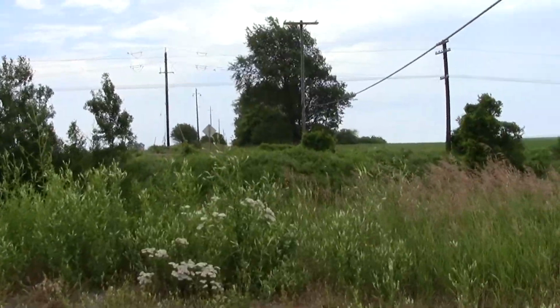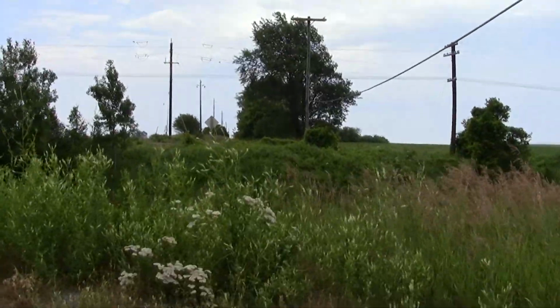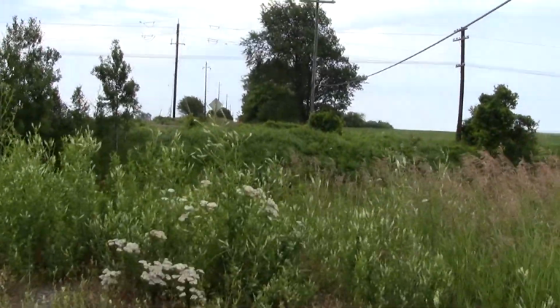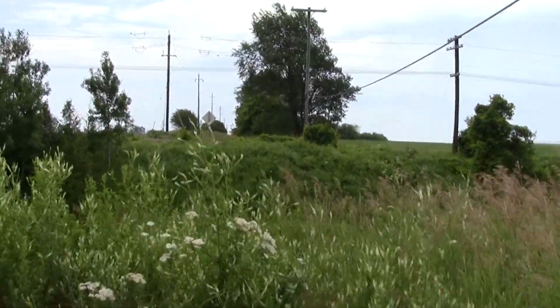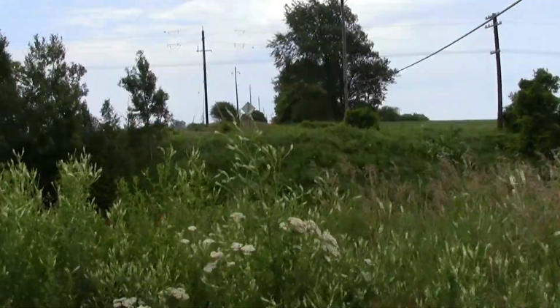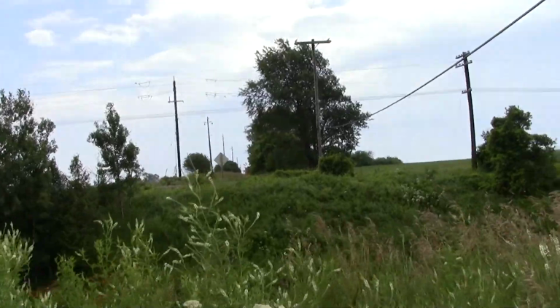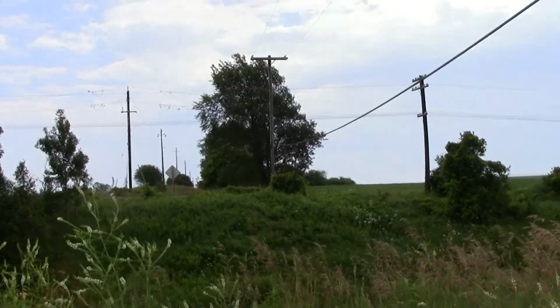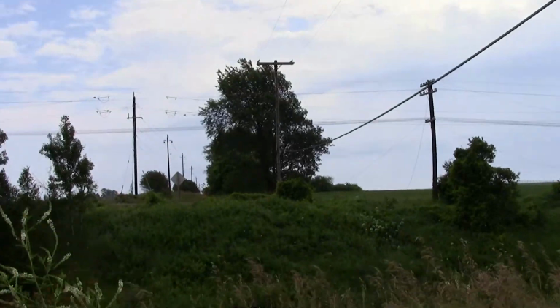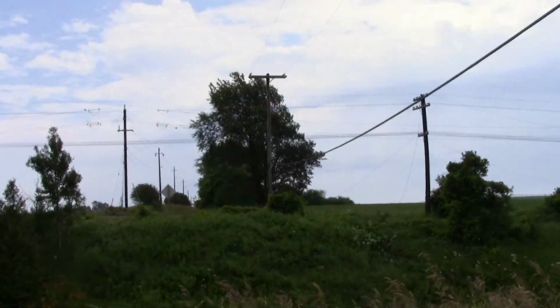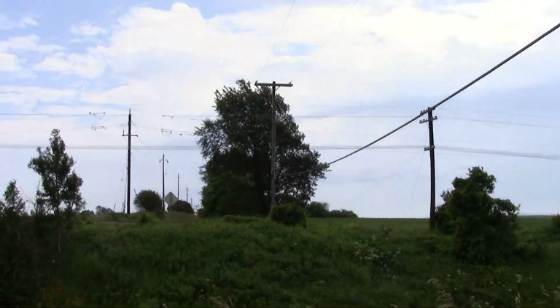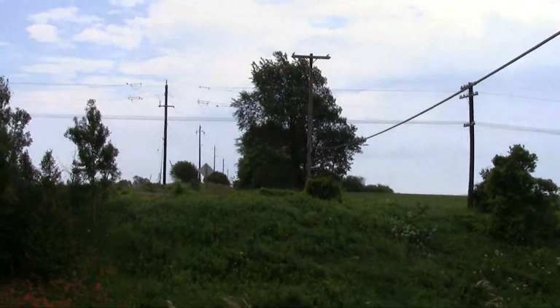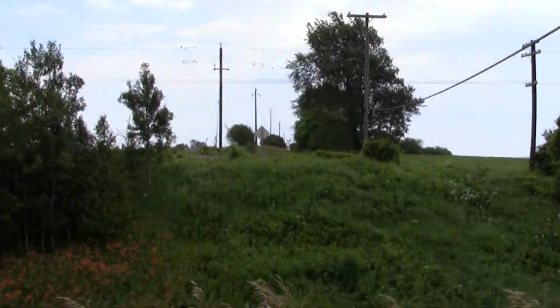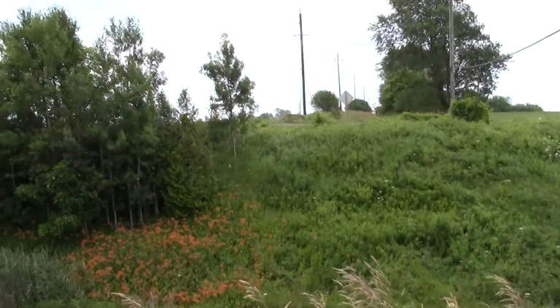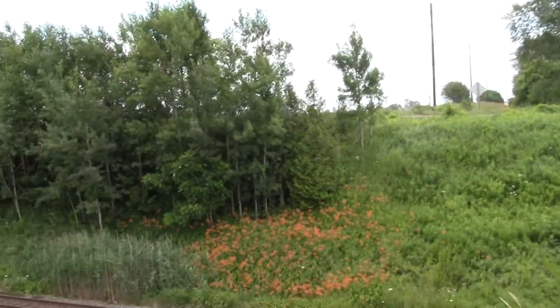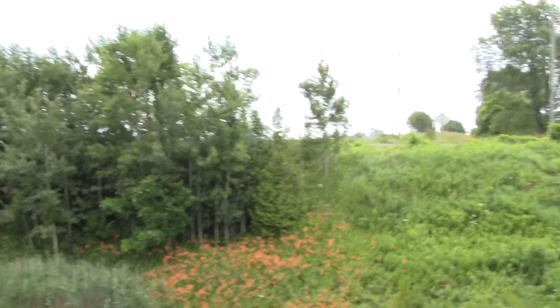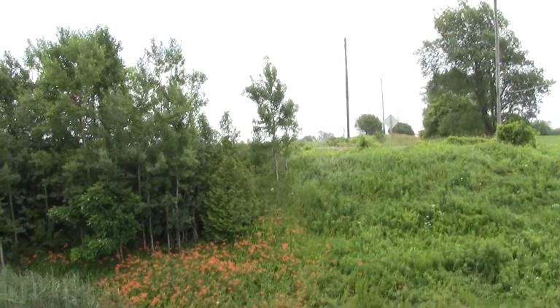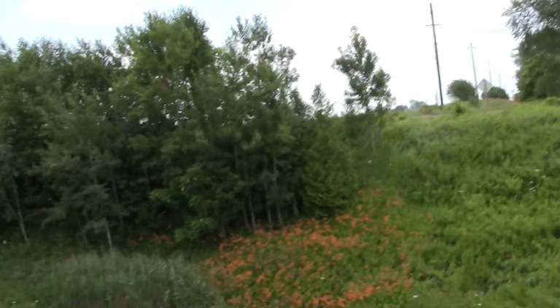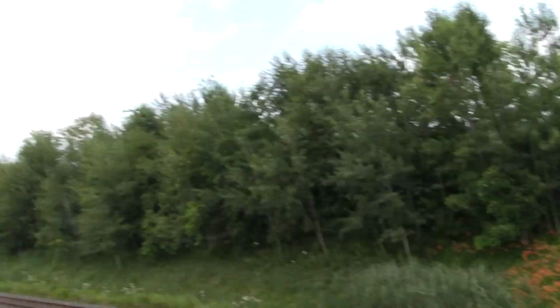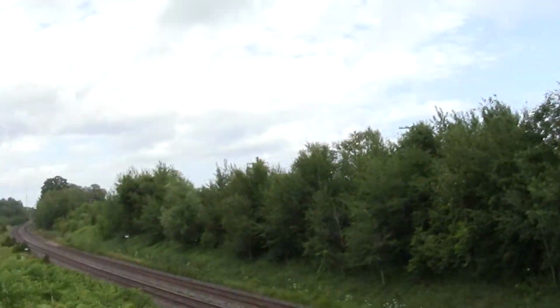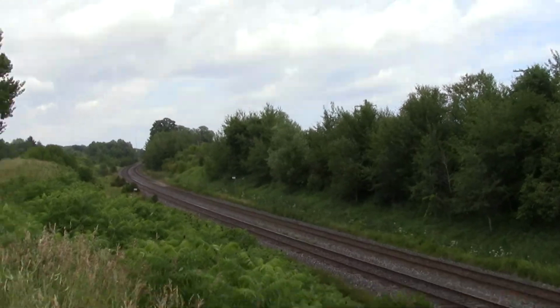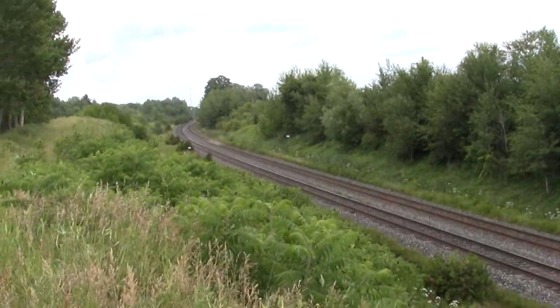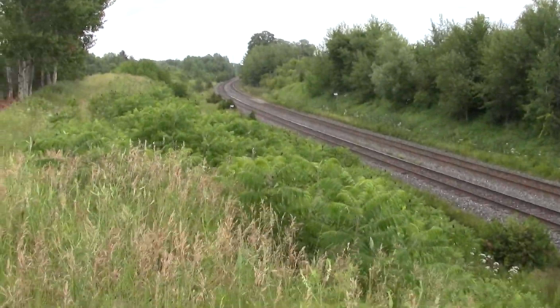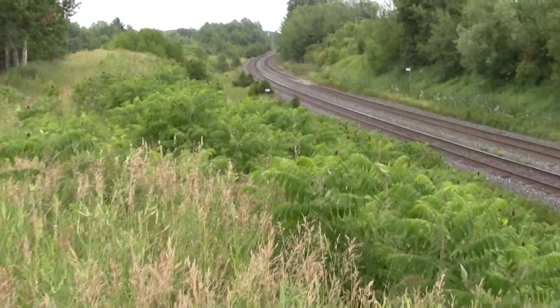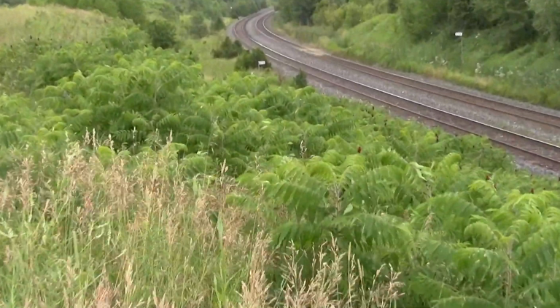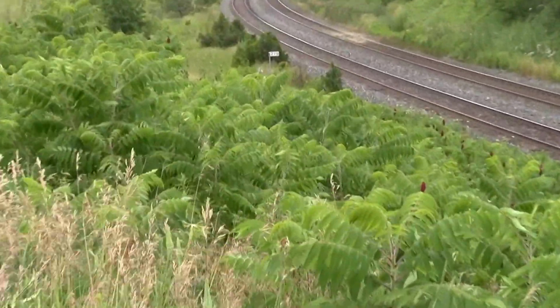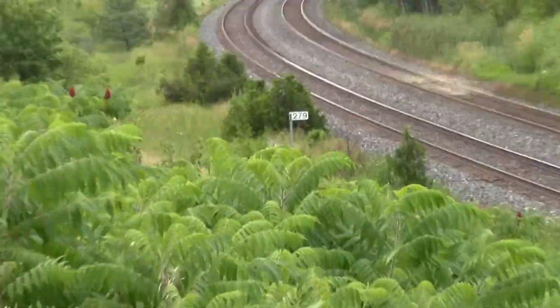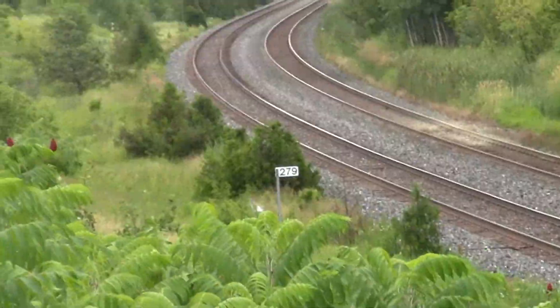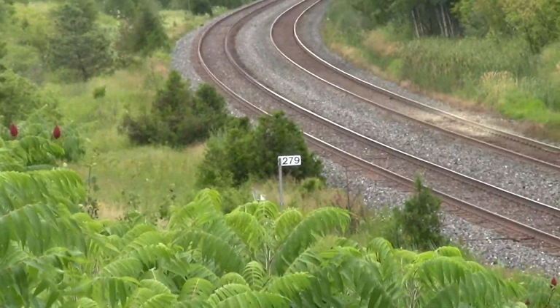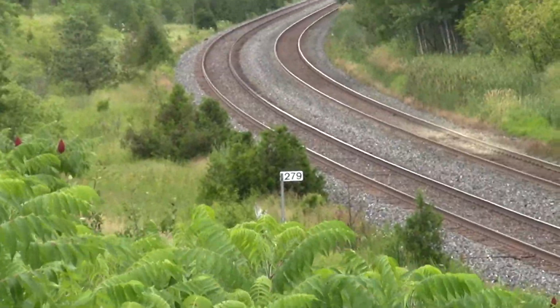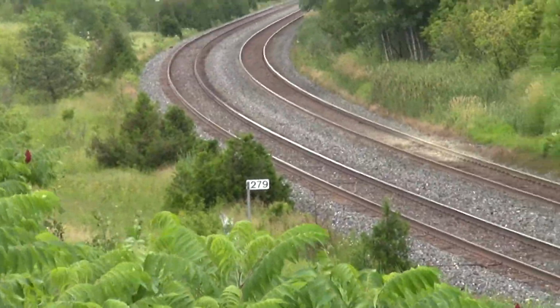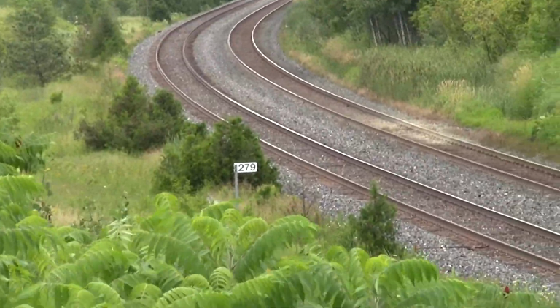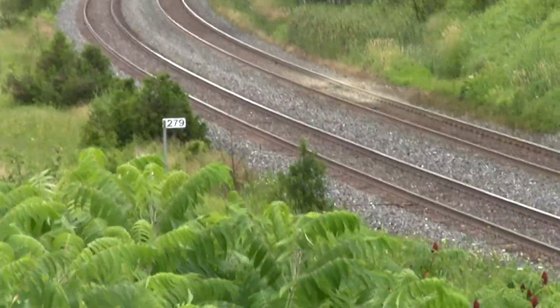And this is where the former CN Nichols Road Bridge used to stand. CN East. We're right at mile 279 from the looks of it.